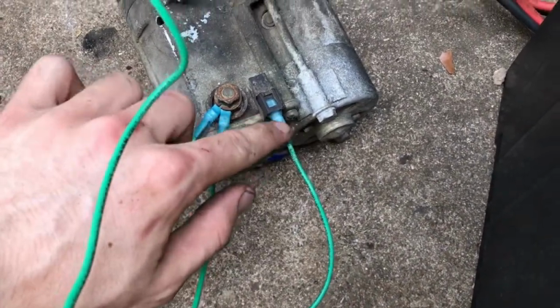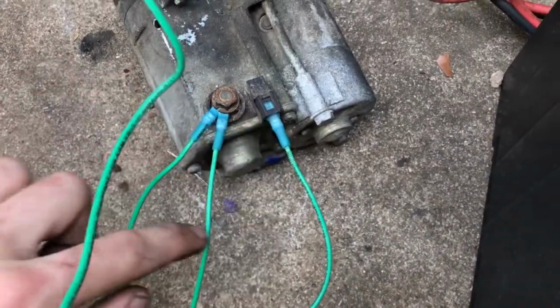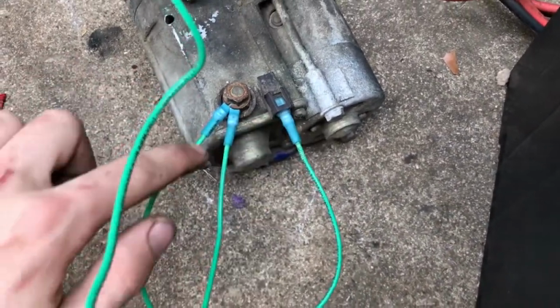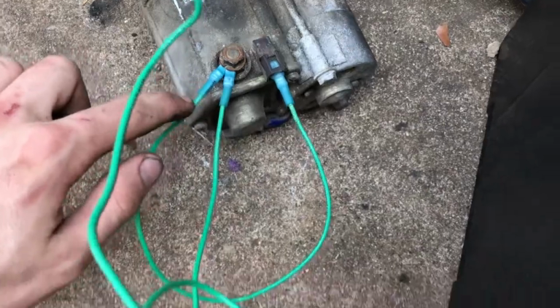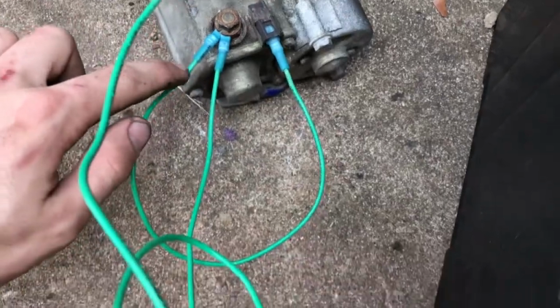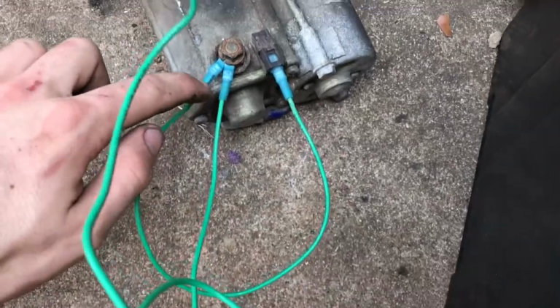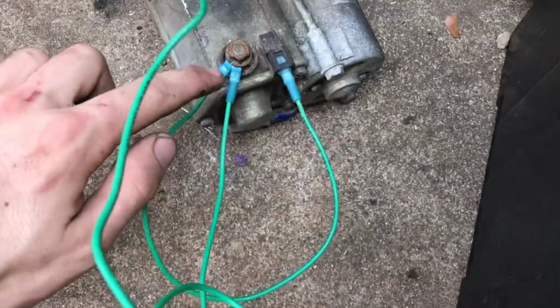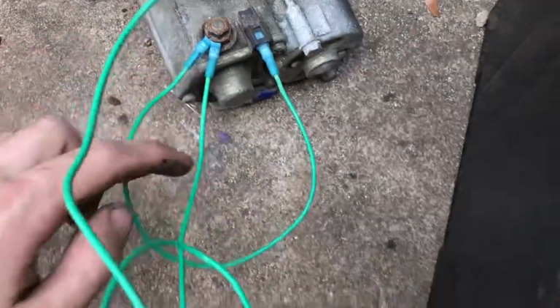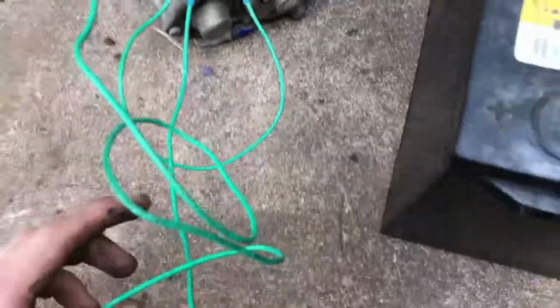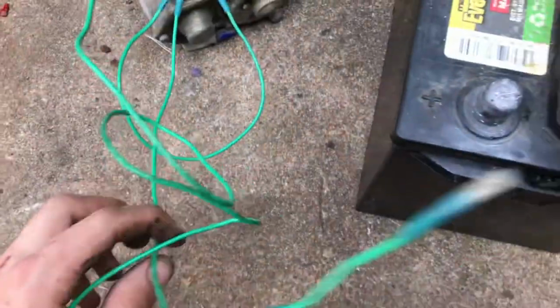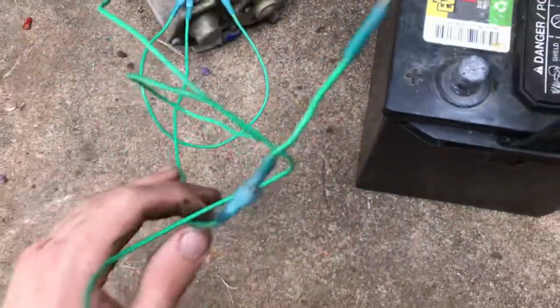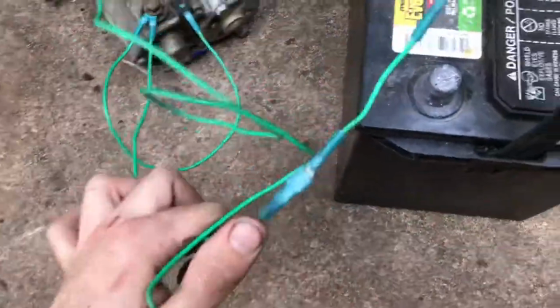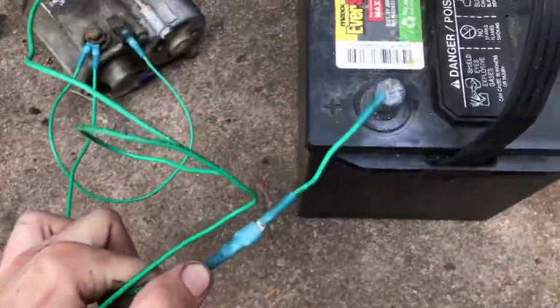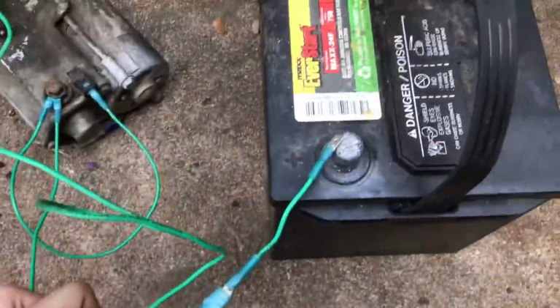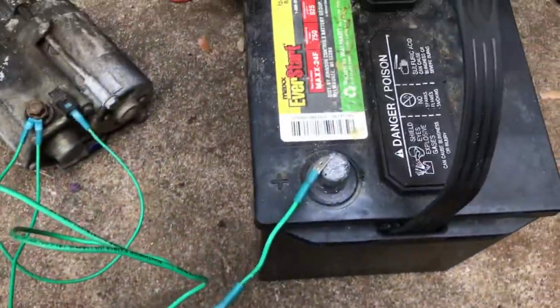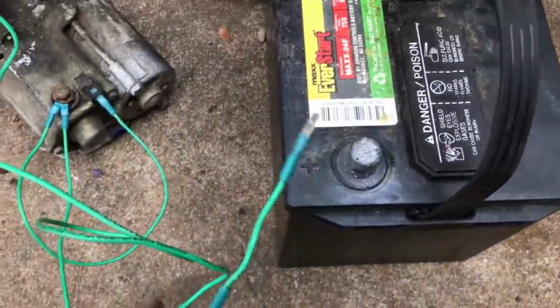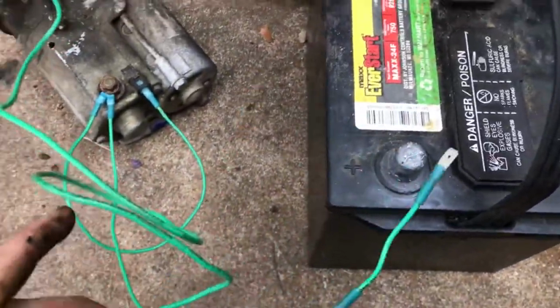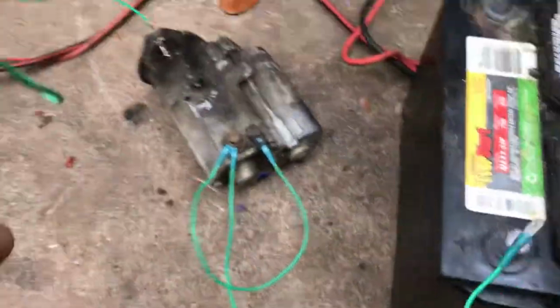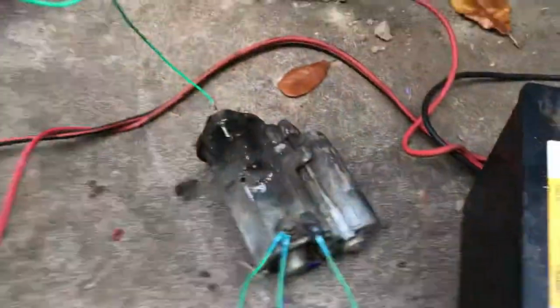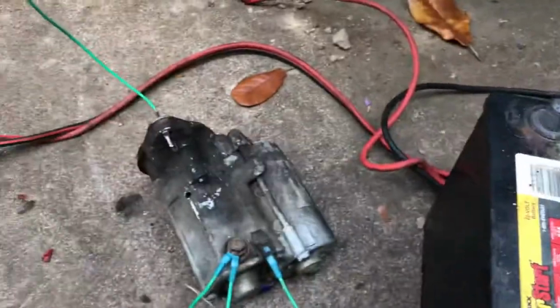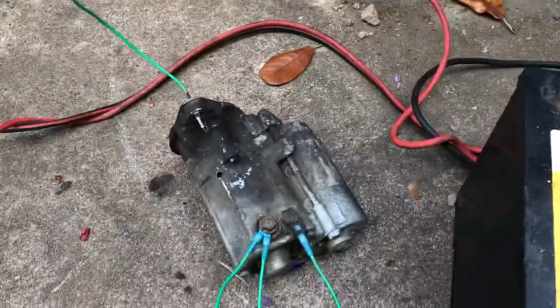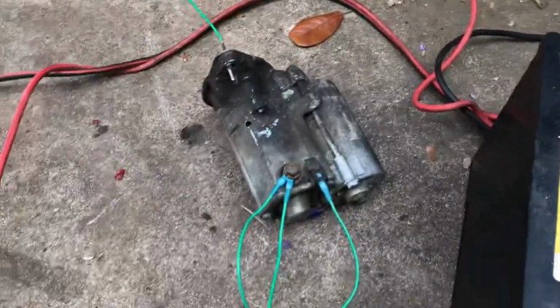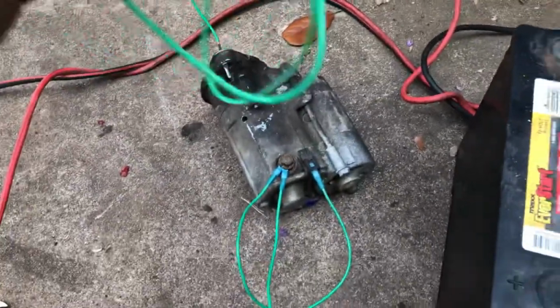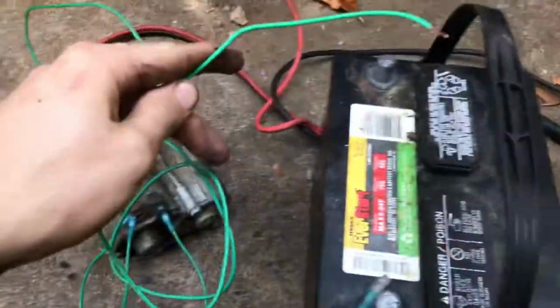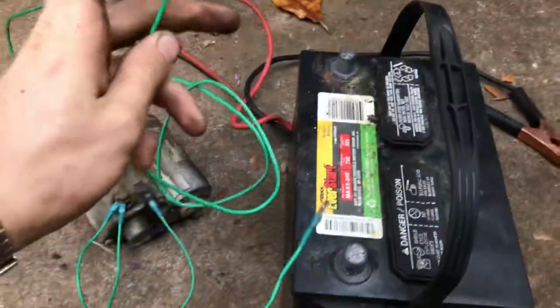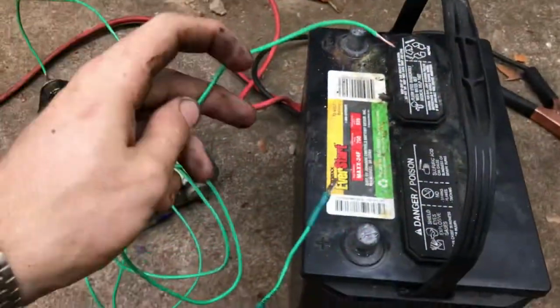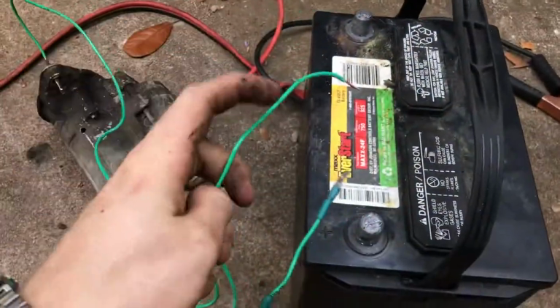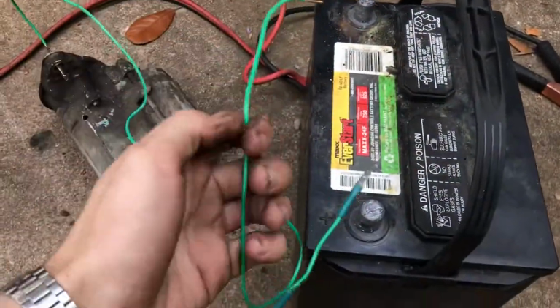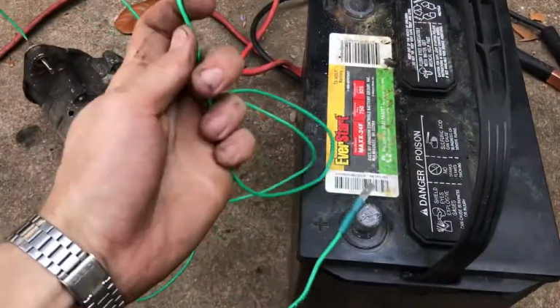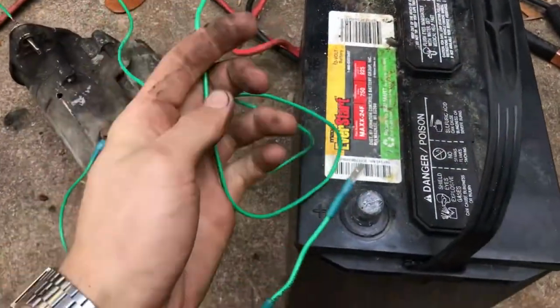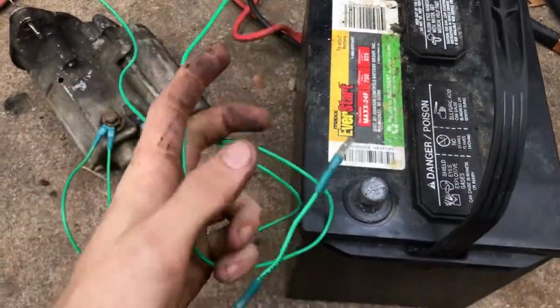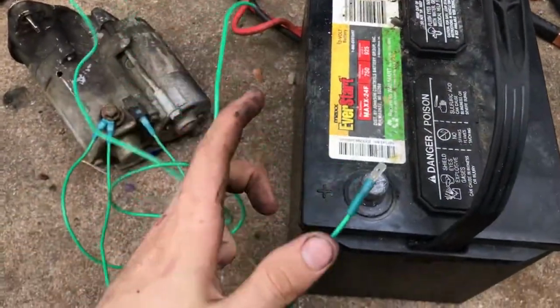Just take that, loop it to that, take that, pop it on the positive battery terminal, ground the body, and let's see if I can do this with one hand.